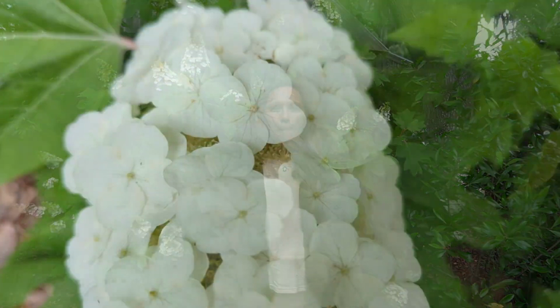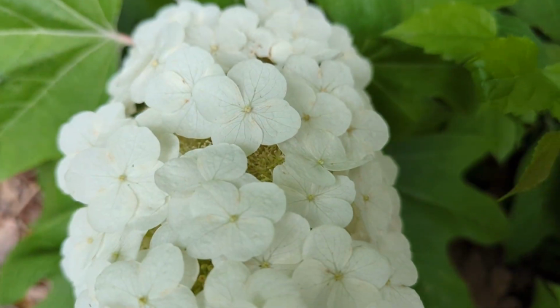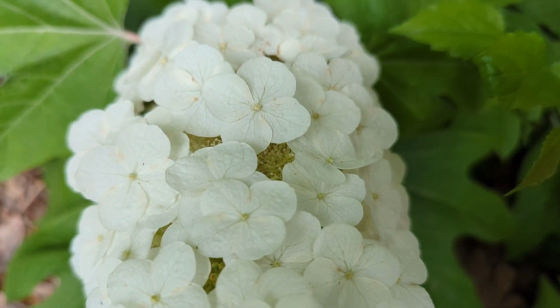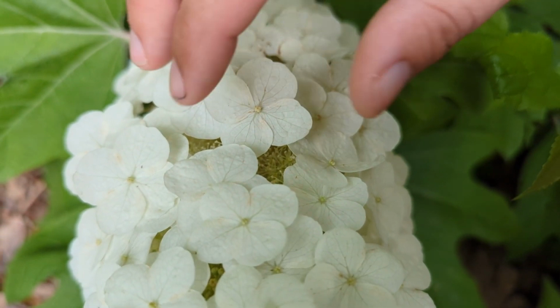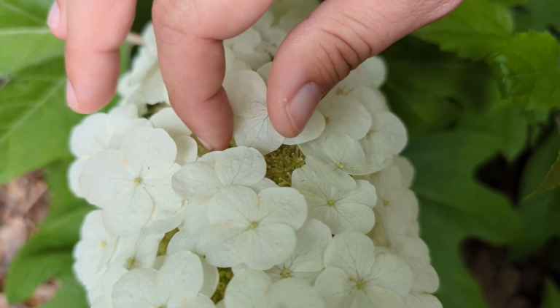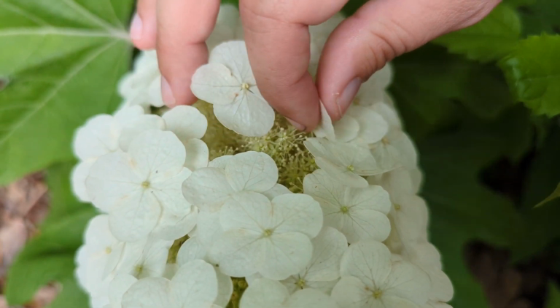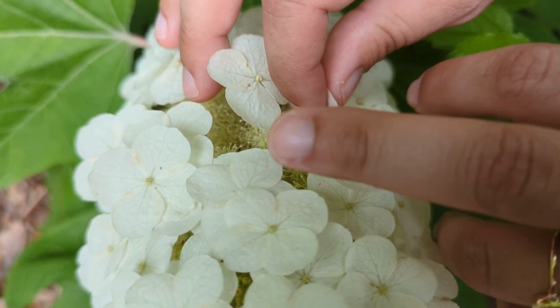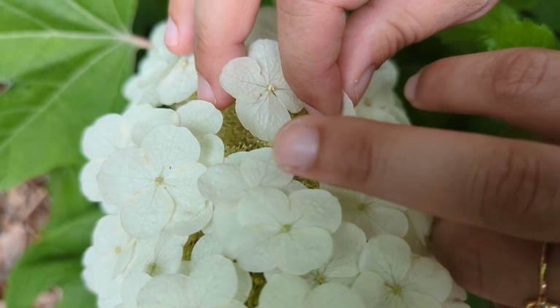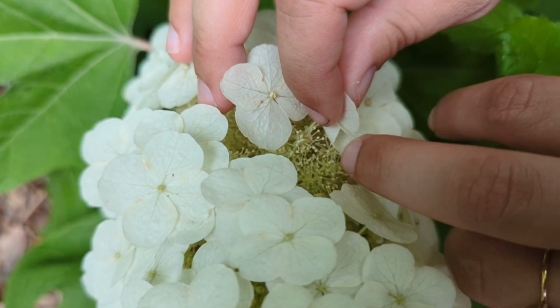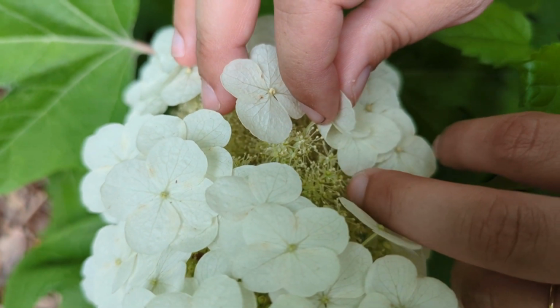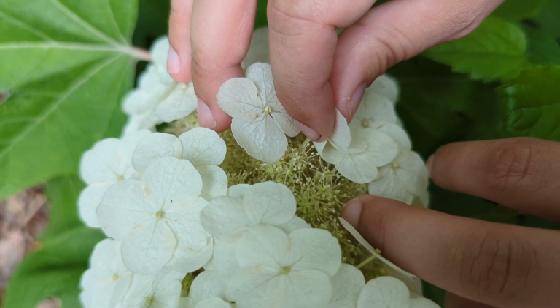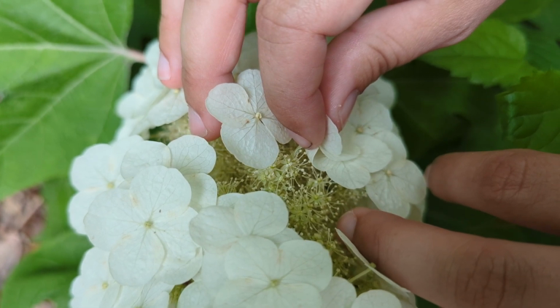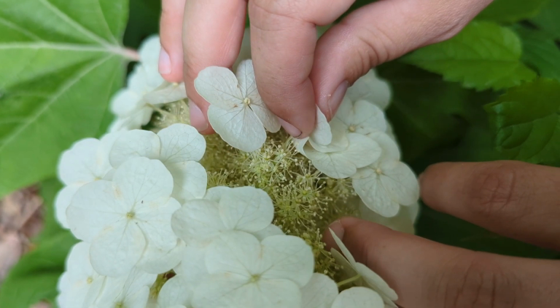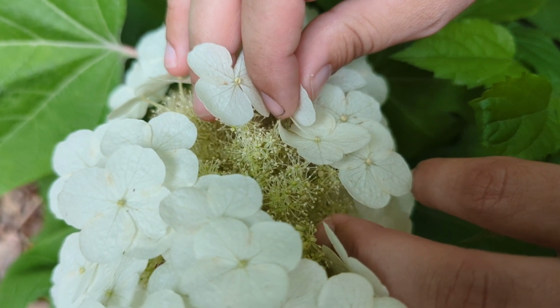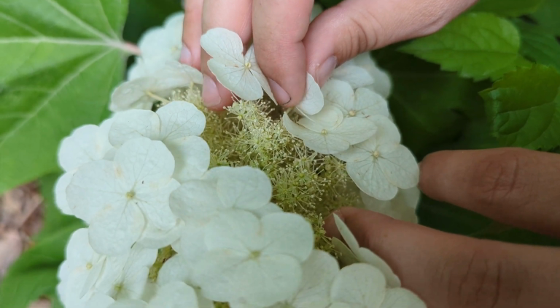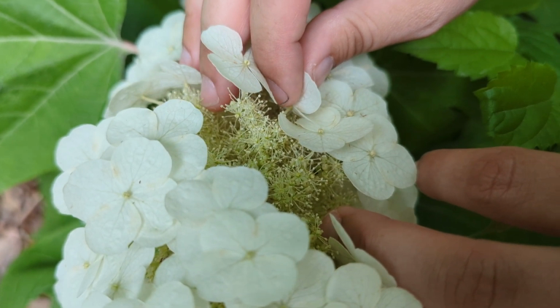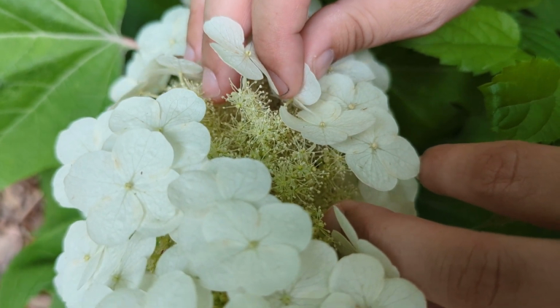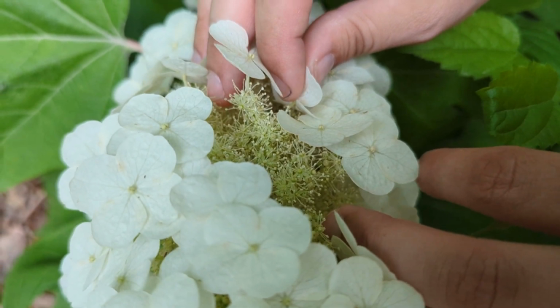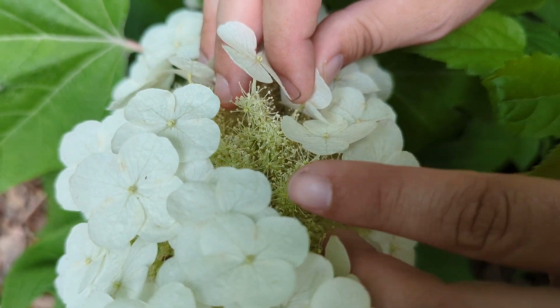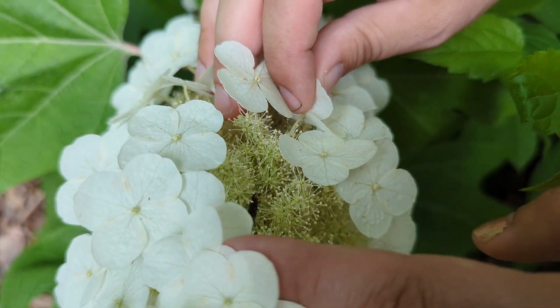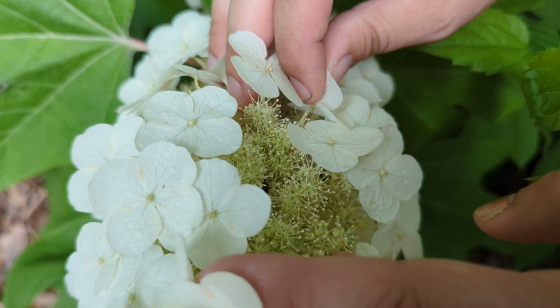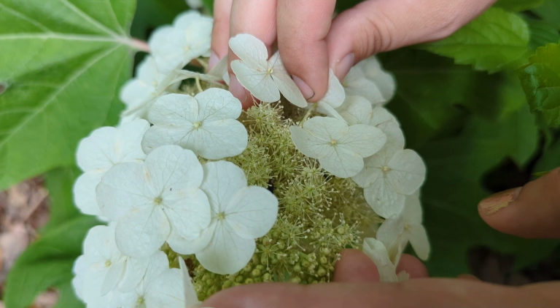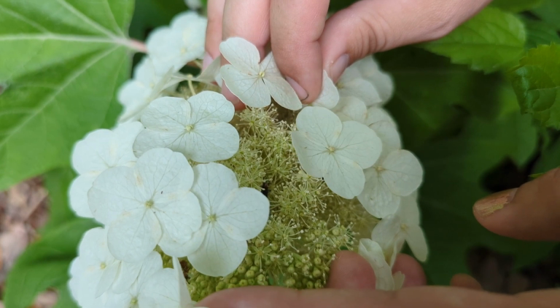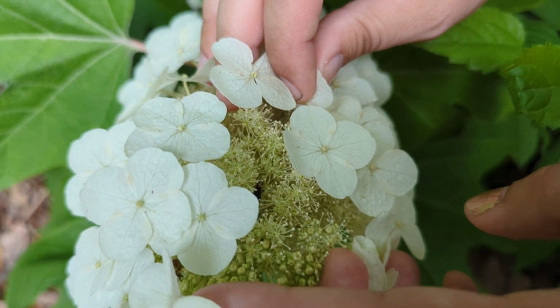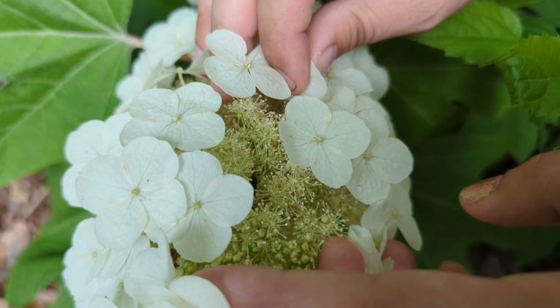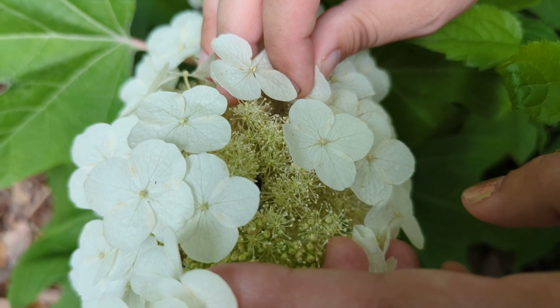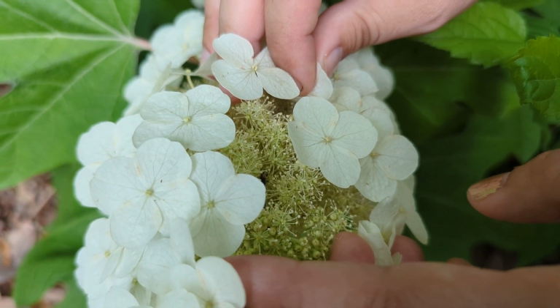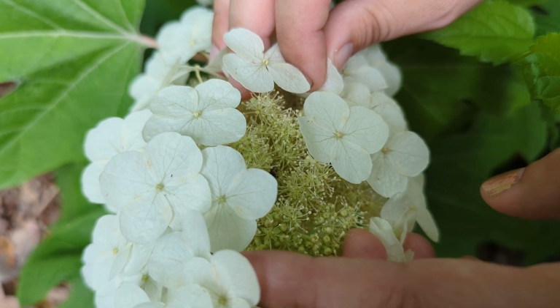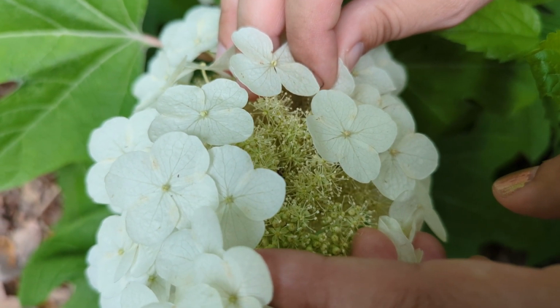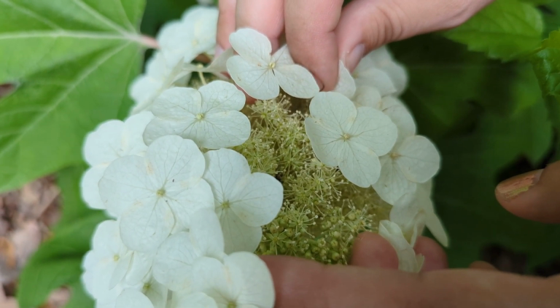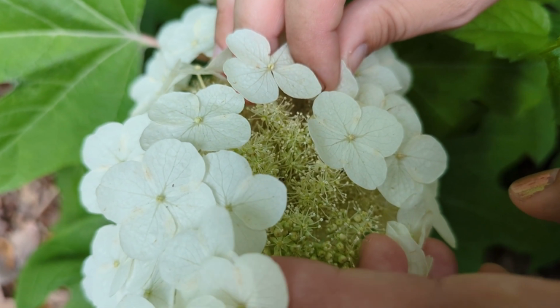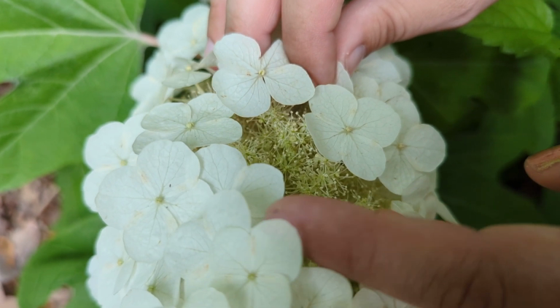Masked and clustered below the false flowers, you will find dozens and dozens of small fragrant flowers that are true flowers producing pollen, nectar, and when pollinated, seeds.